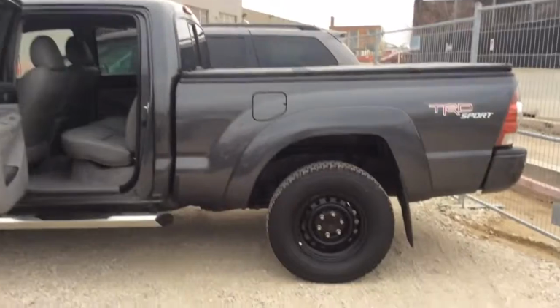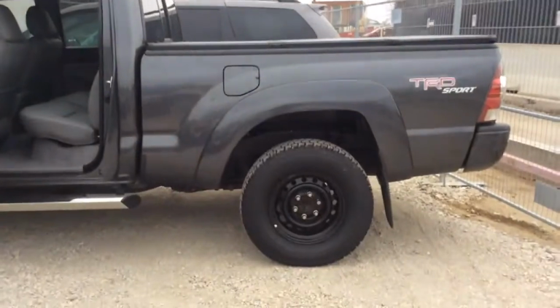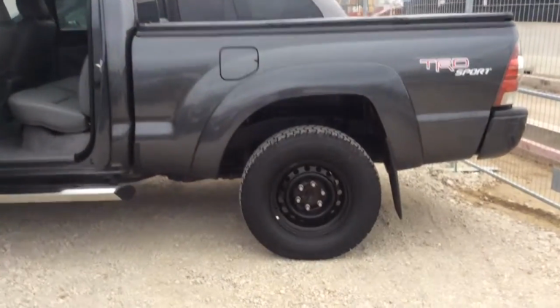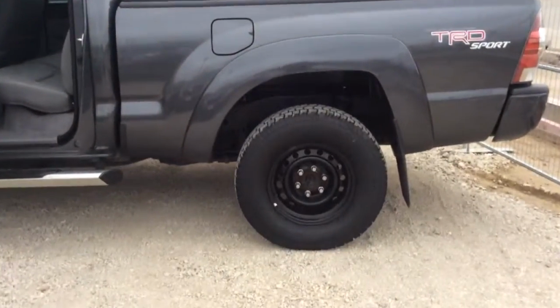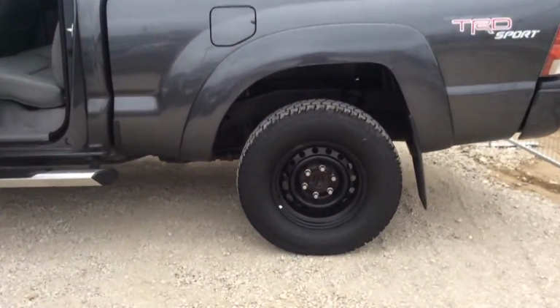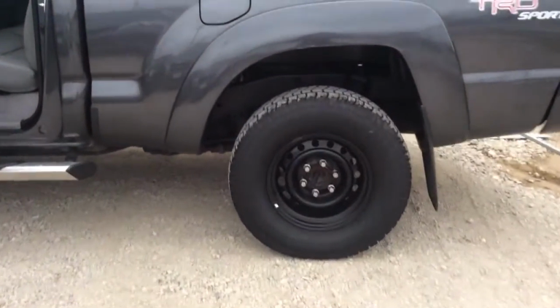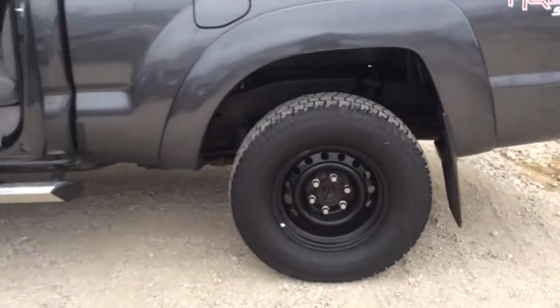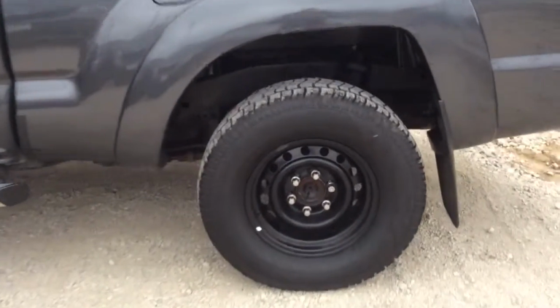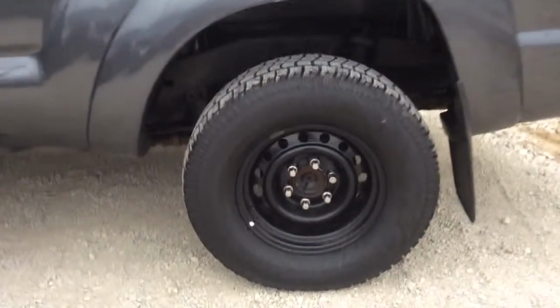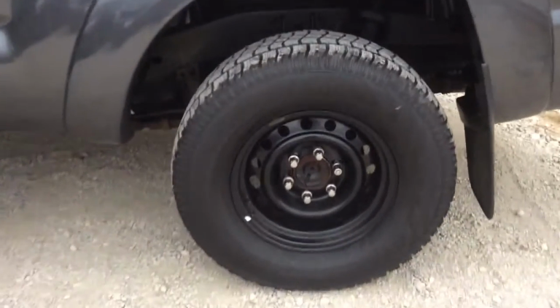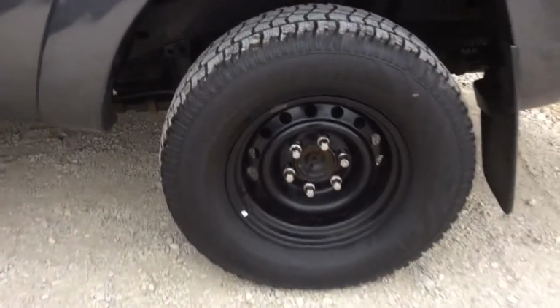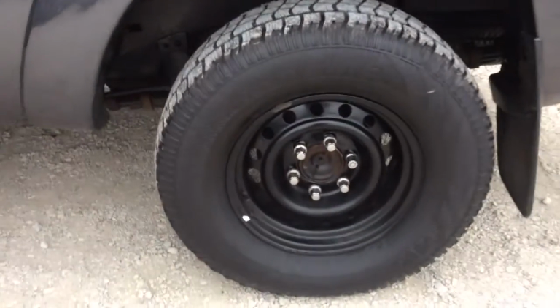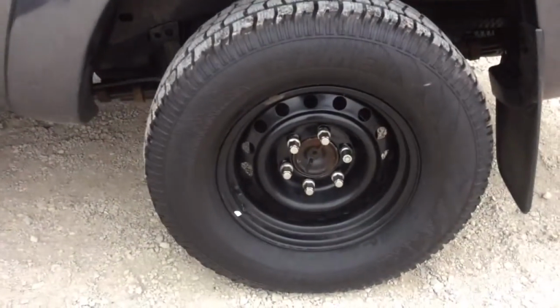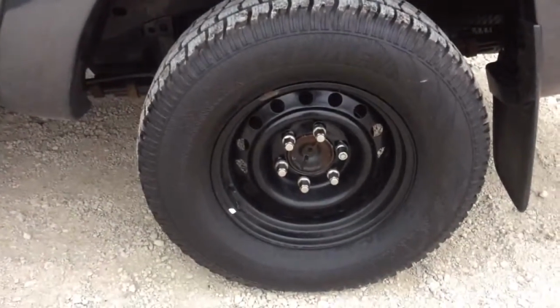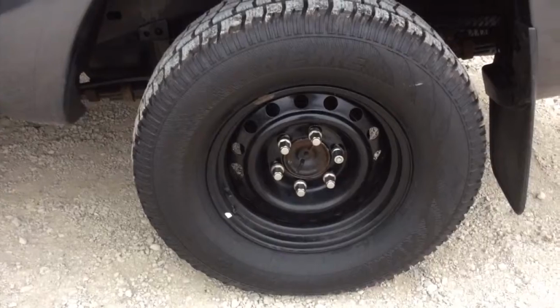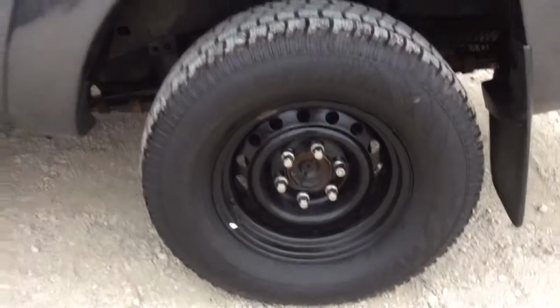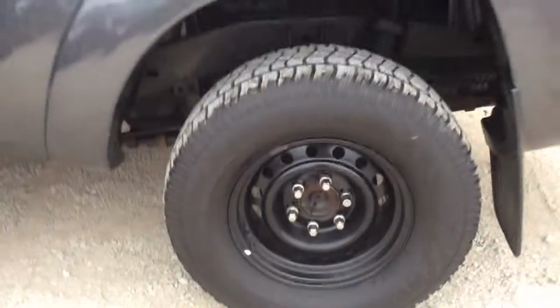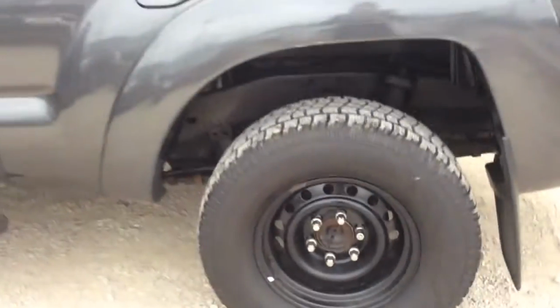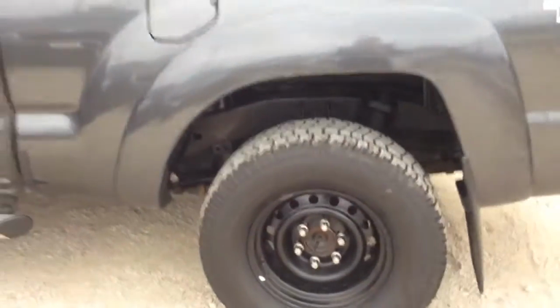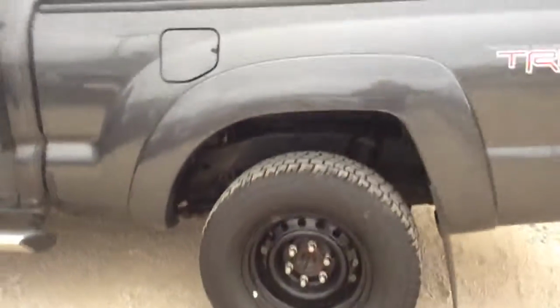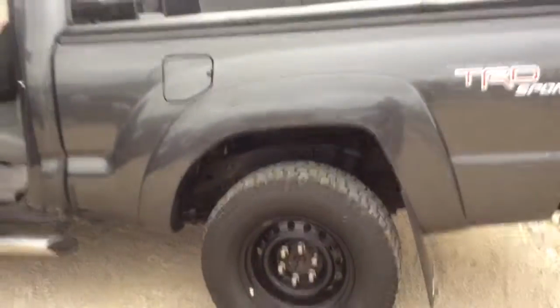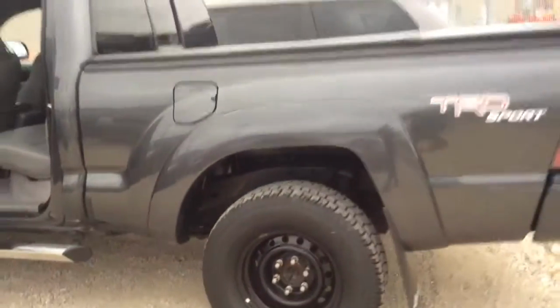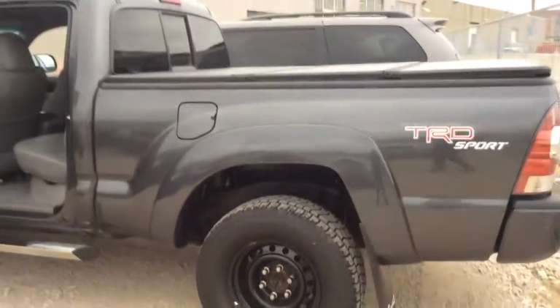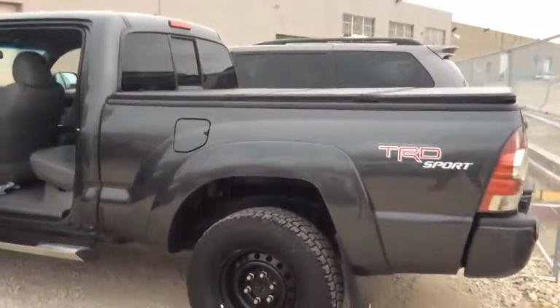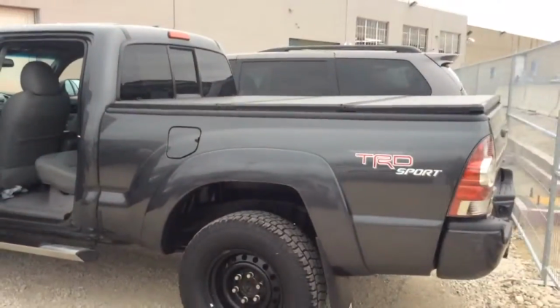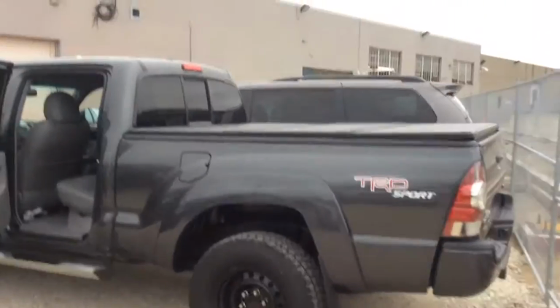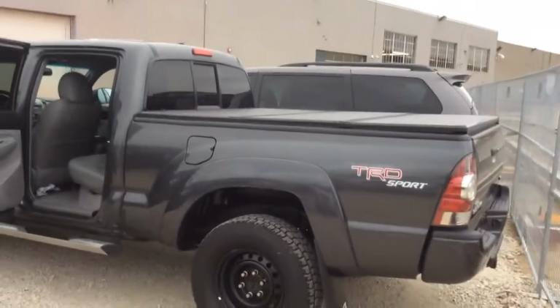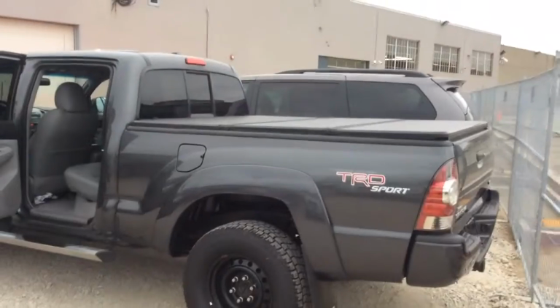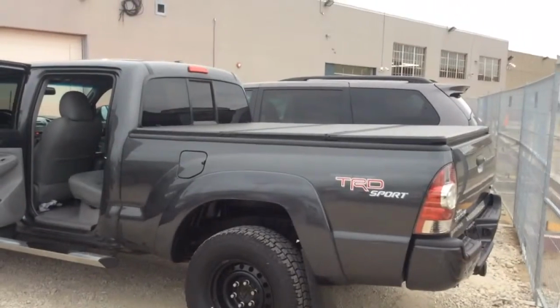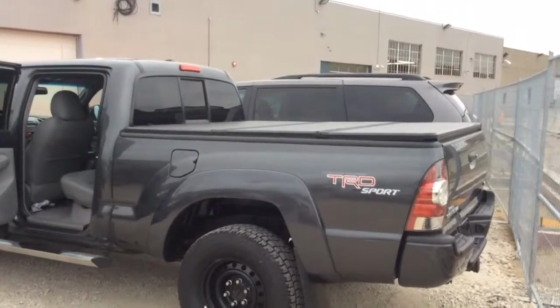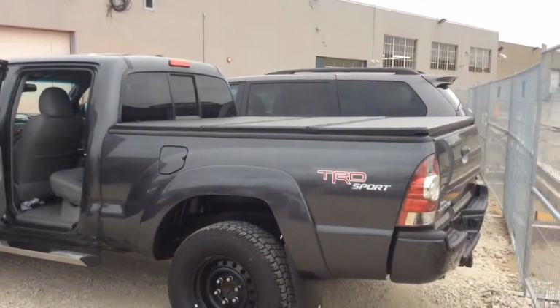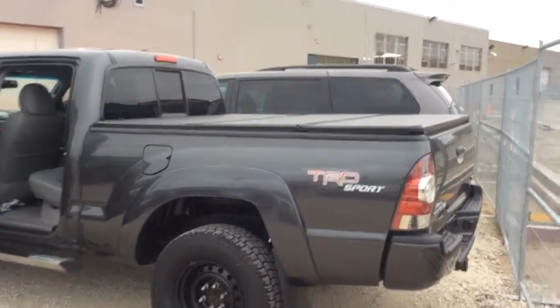Here's a closer look at the tires. There are snow tires on this Tacoma right now. And as you can see, there's a nice cover for the bed of the truck.